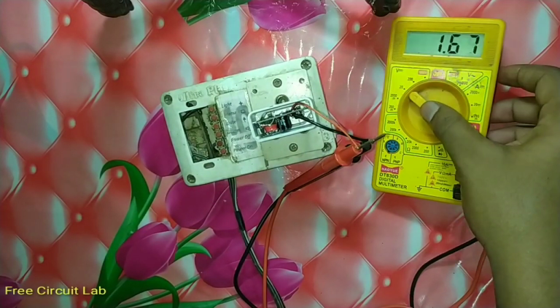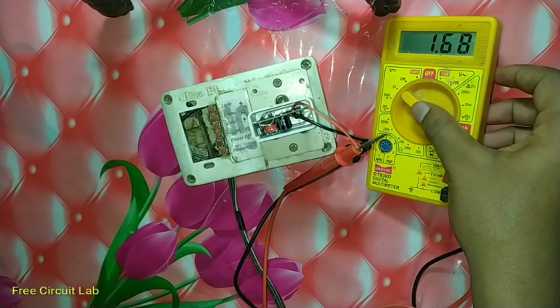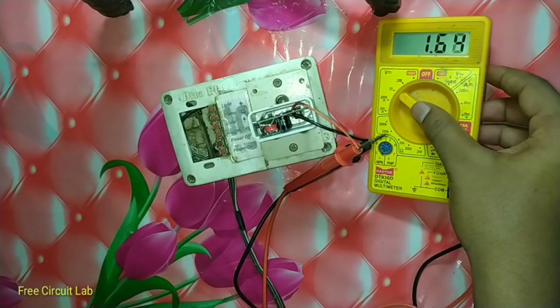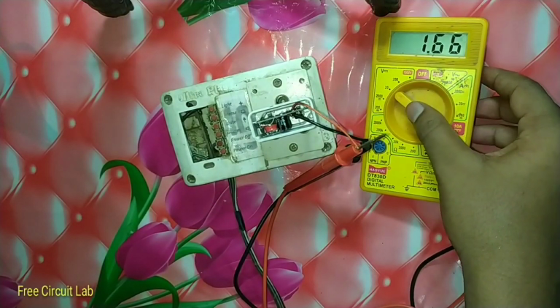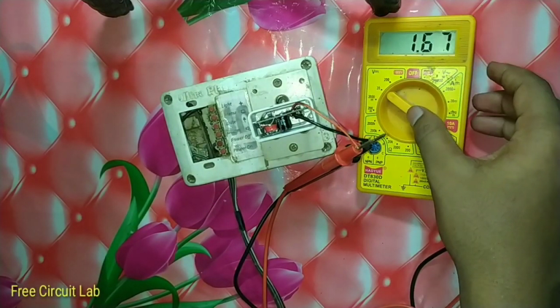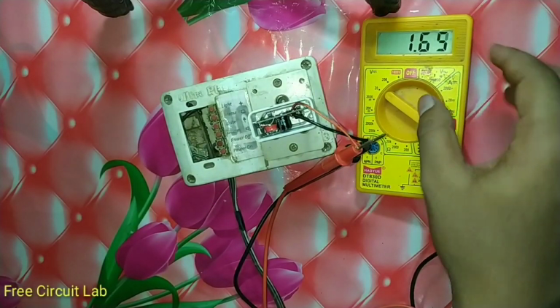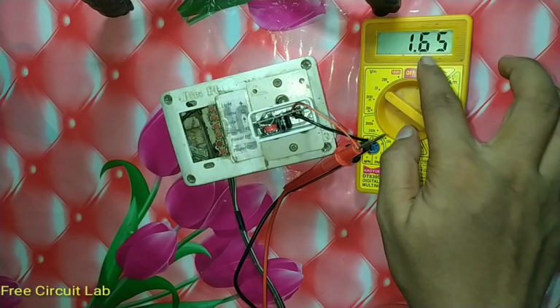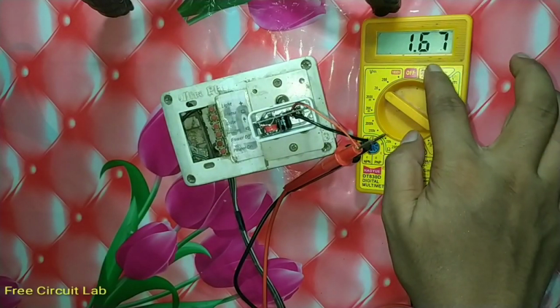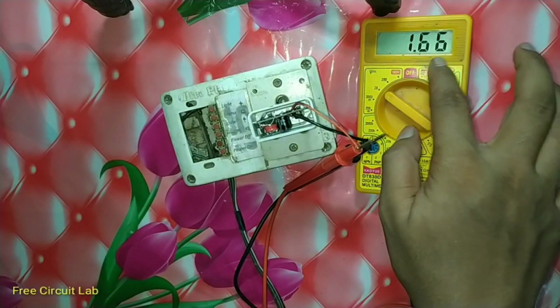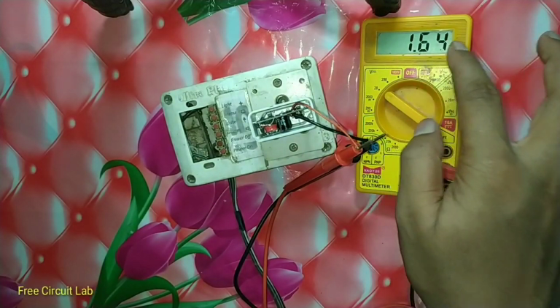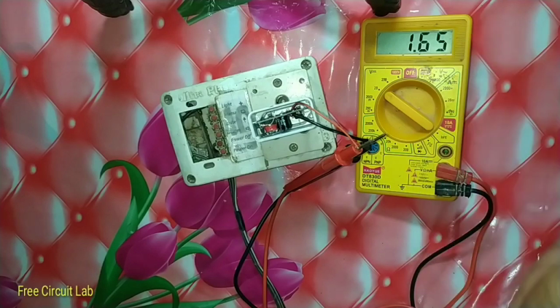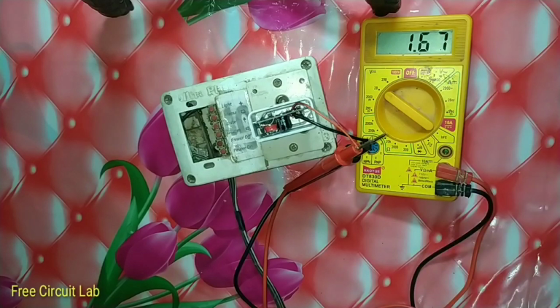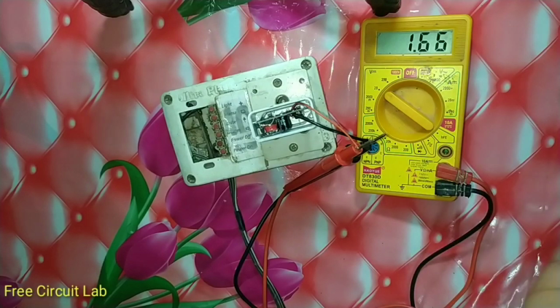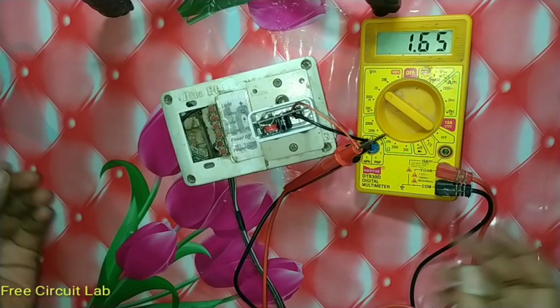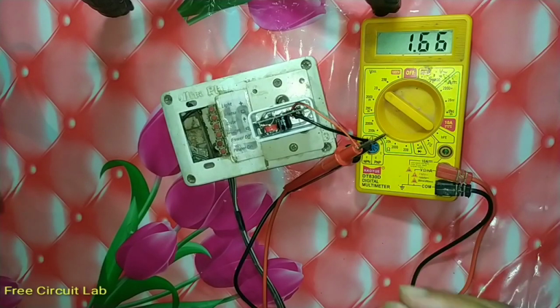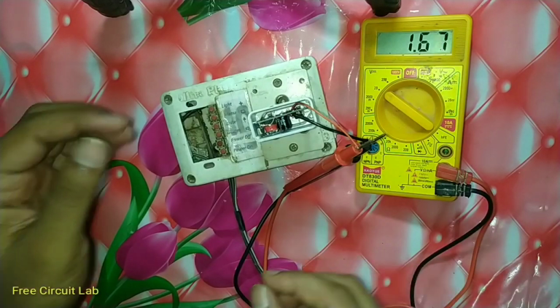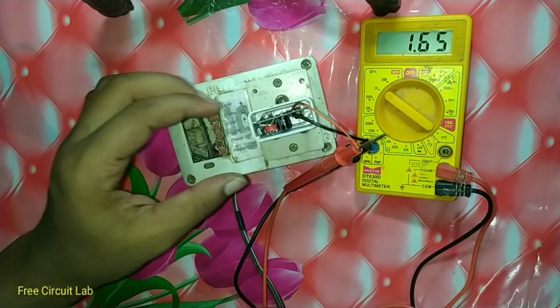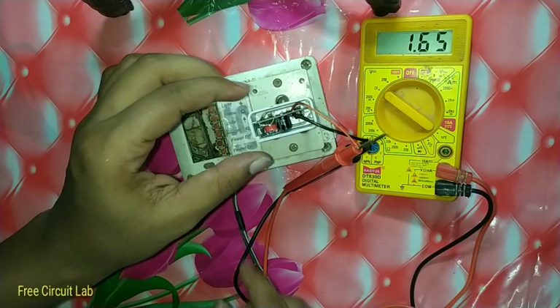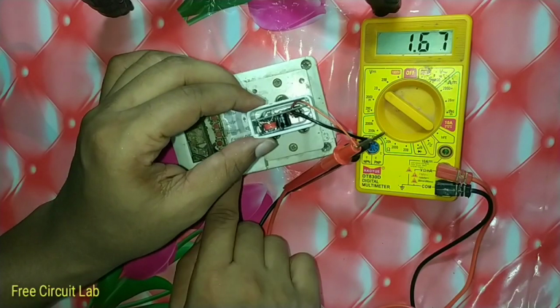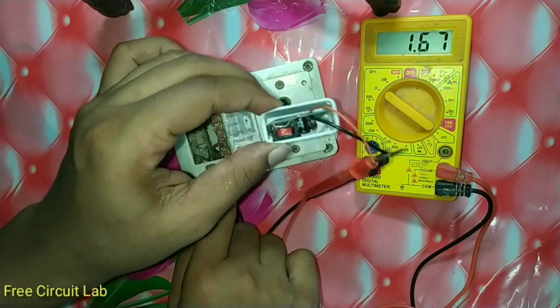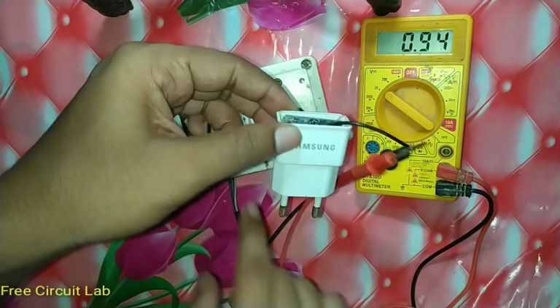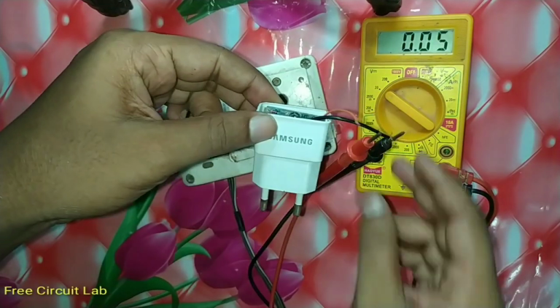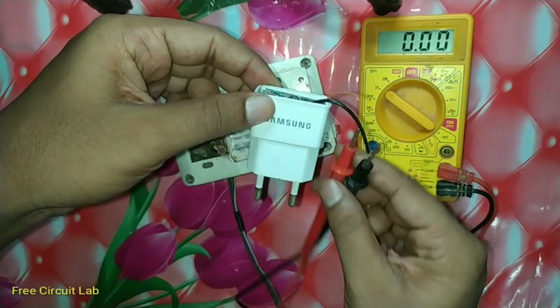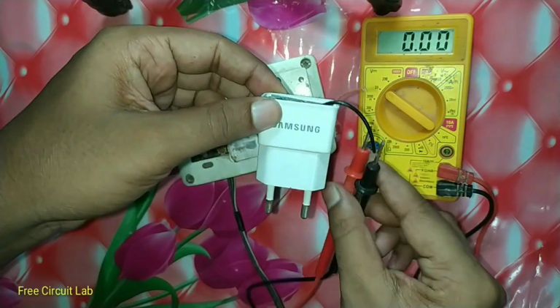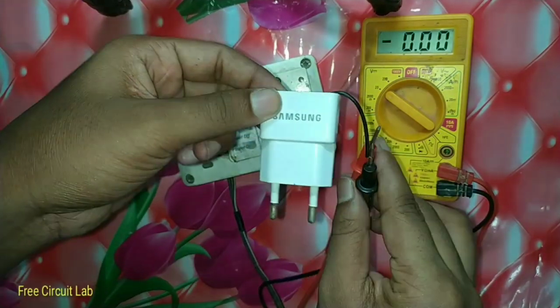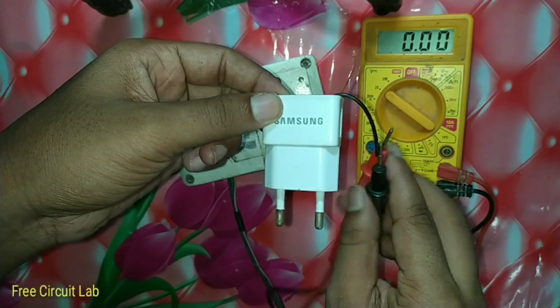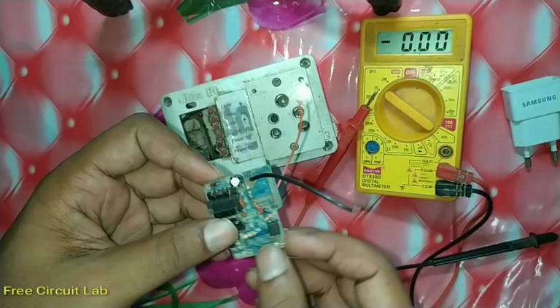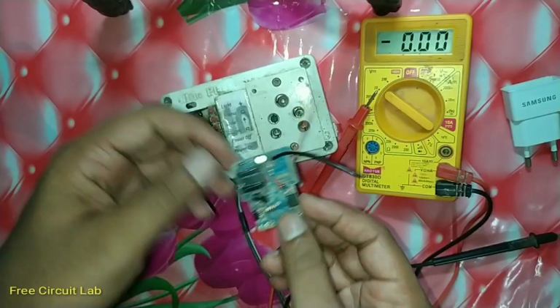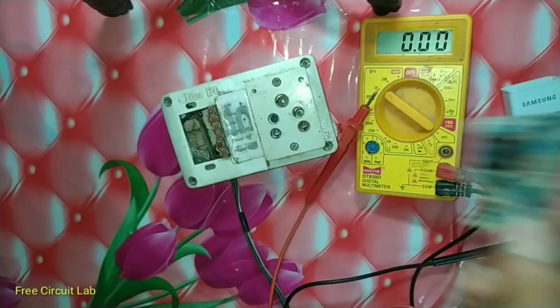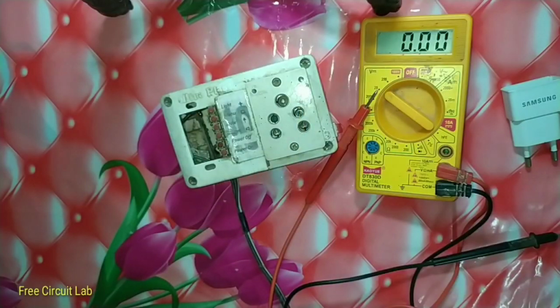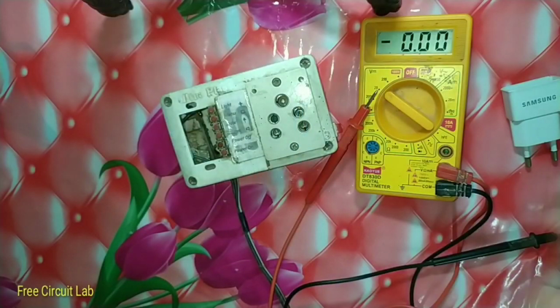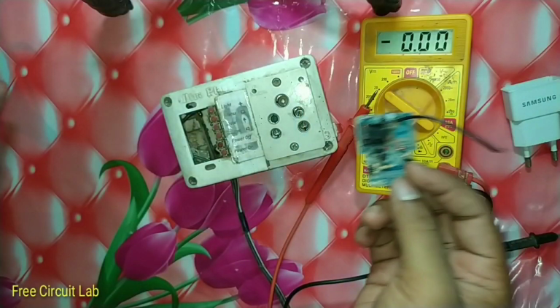The output voltage is 1.65 volt, which is pretty close to 1.5 volt, so we can always use this instead of a double-A battery. In this way you can hack a USB charger to output your own desired voltage.